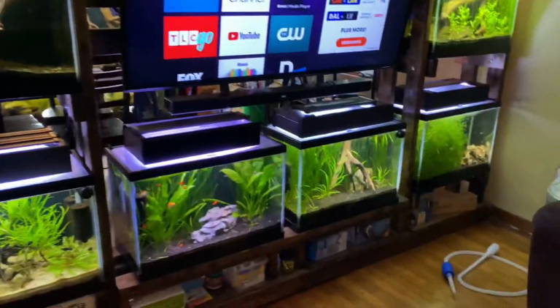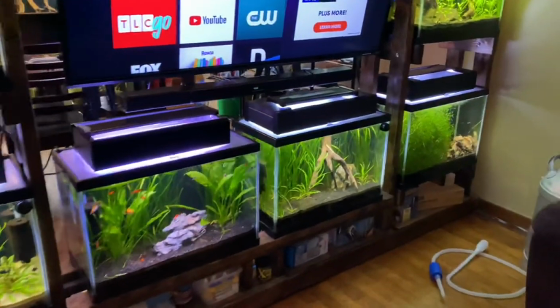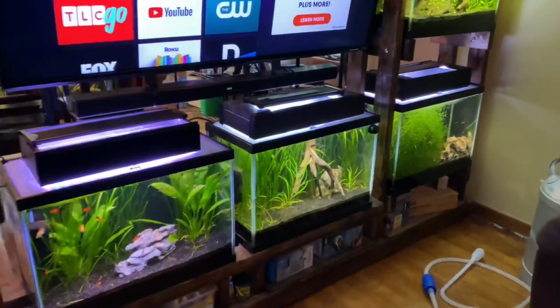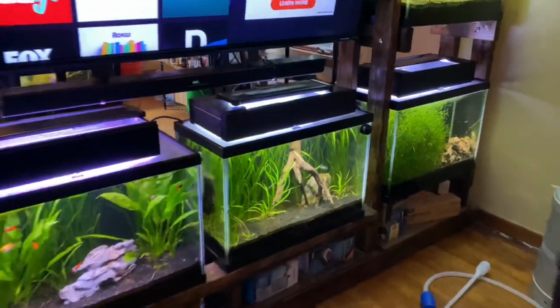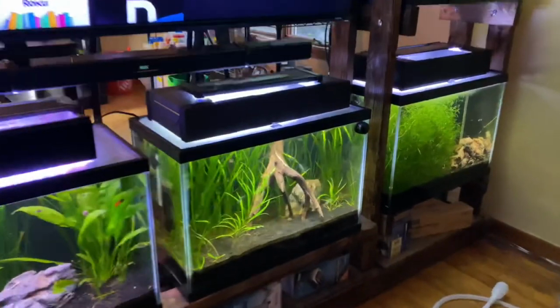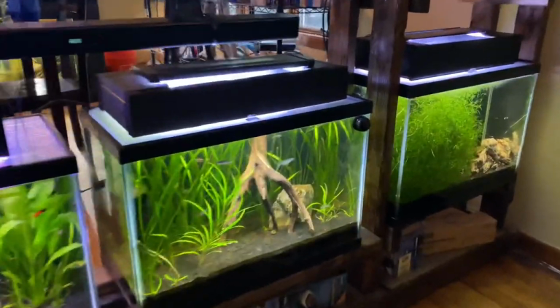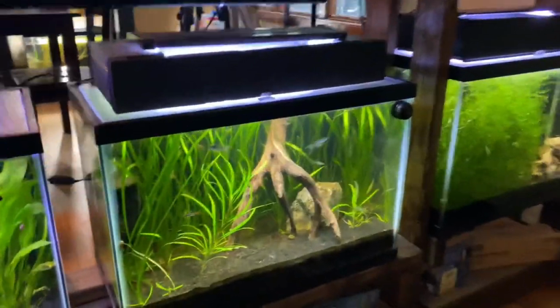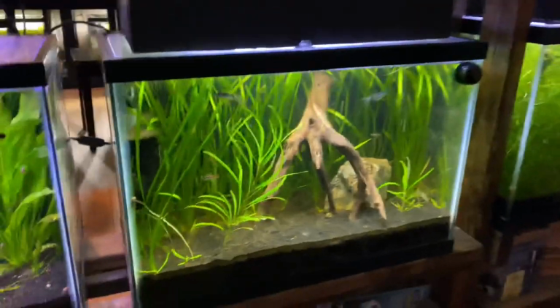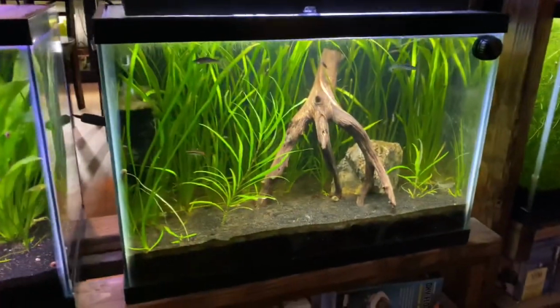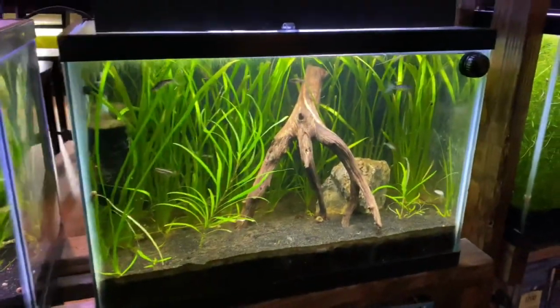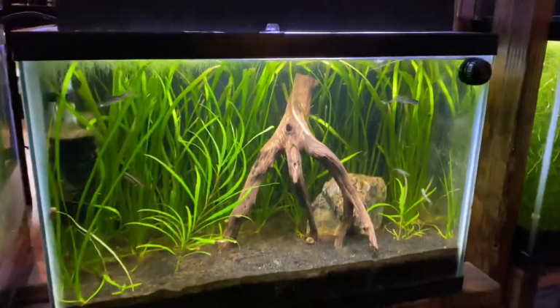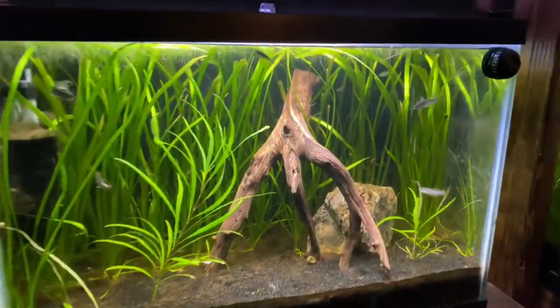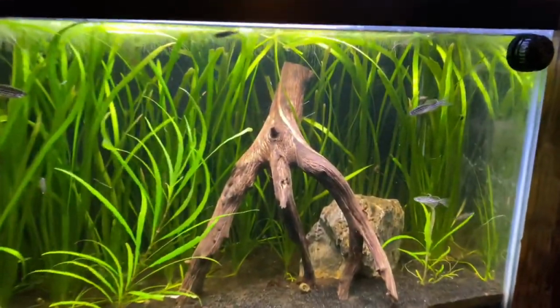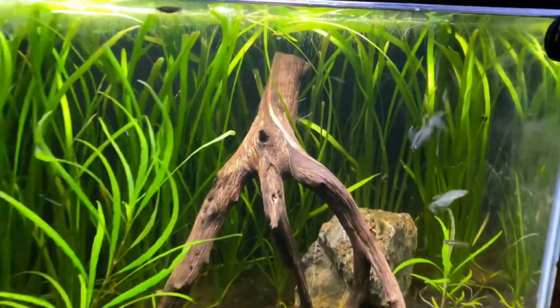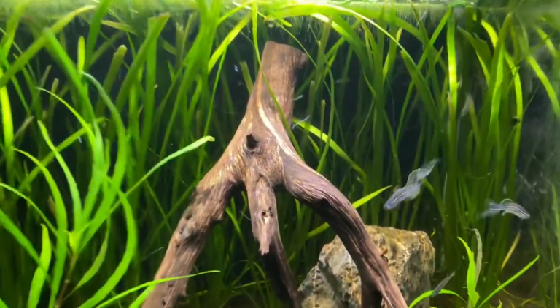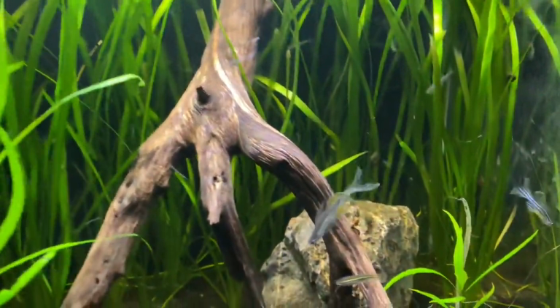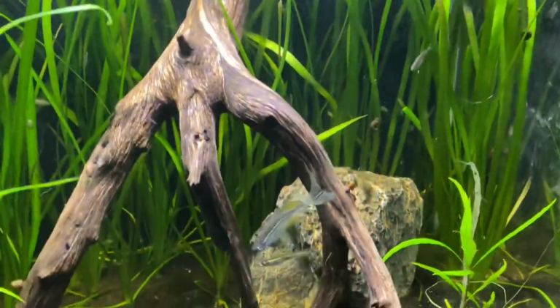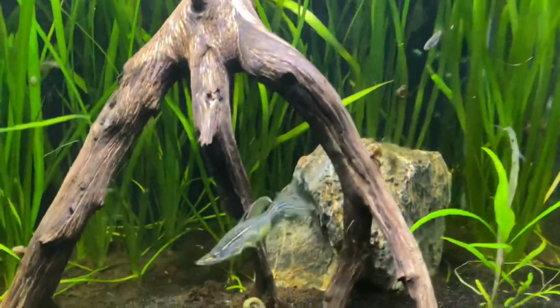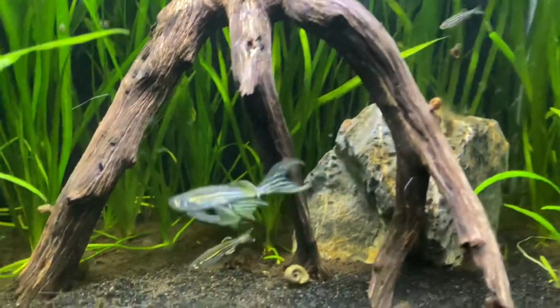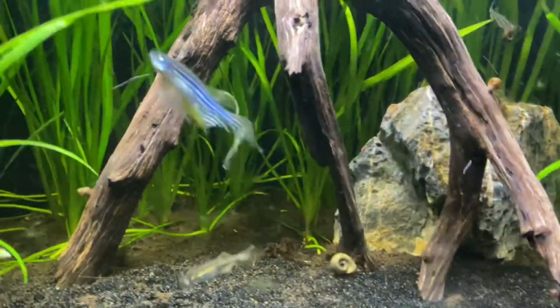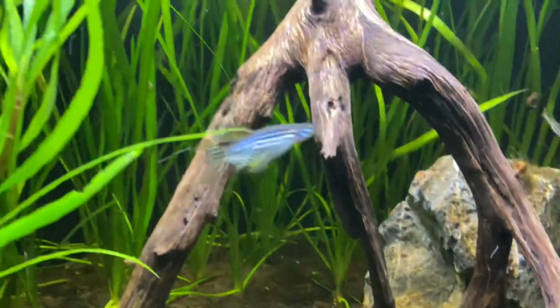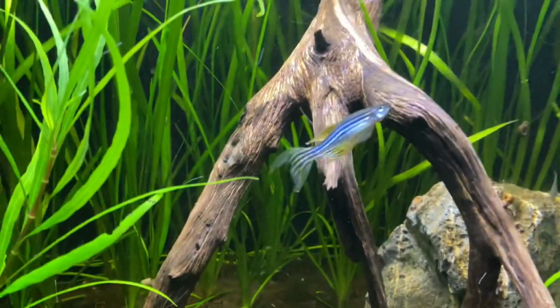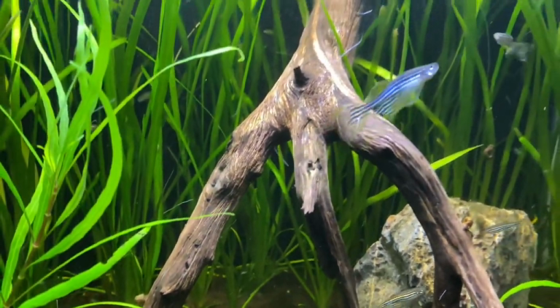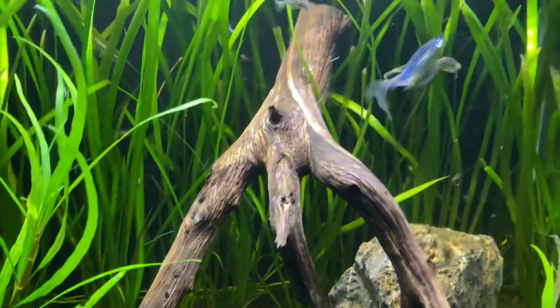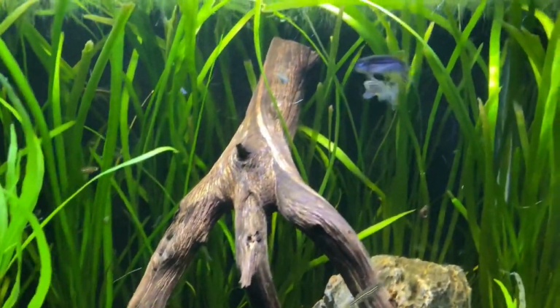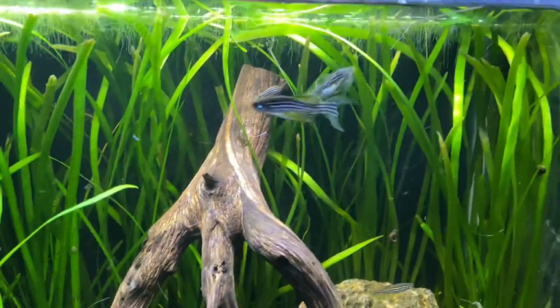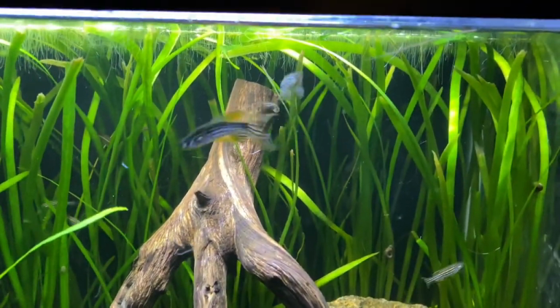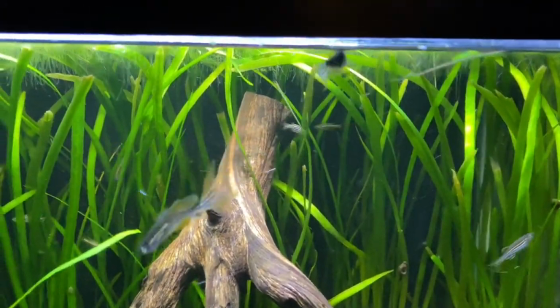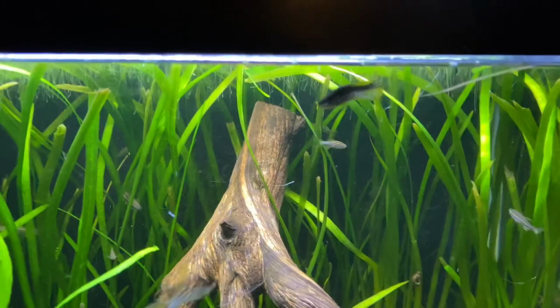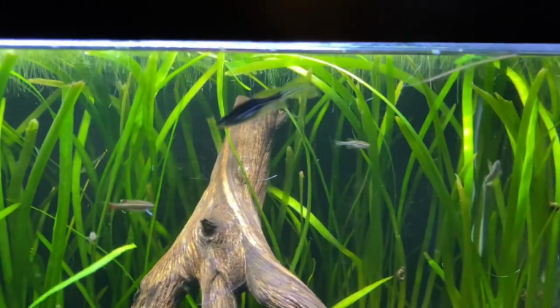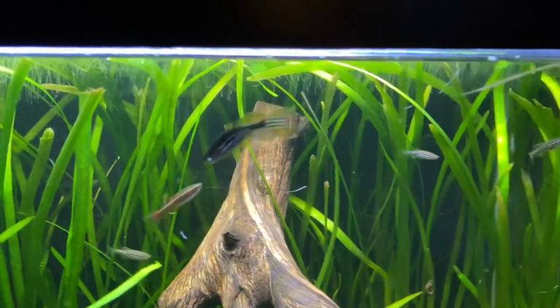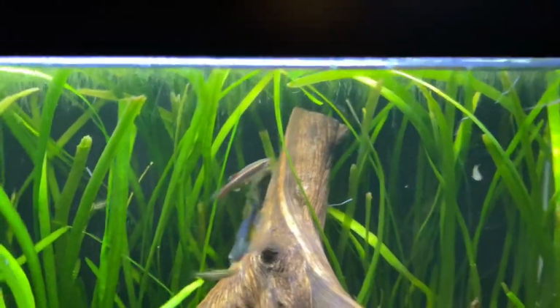Welcome to my humble abode. This is my household — actually, it's a house that I bought with the idea of turning it into a fish store while I live here. That's pretty crazy, I know. I'm living here as I try to turn this house into a fish store. But anyway, back to topic.